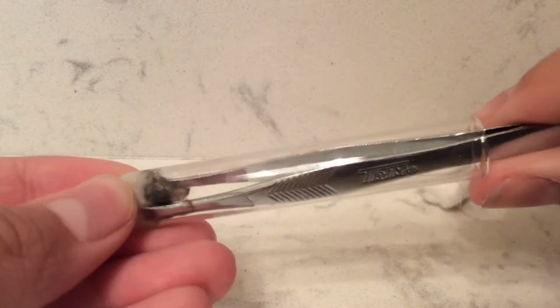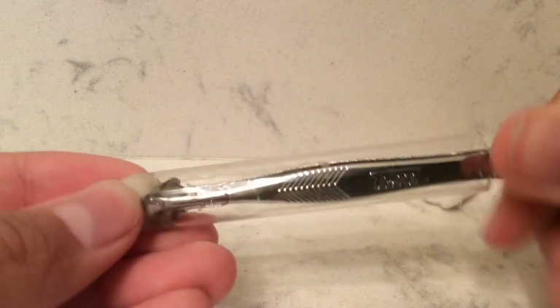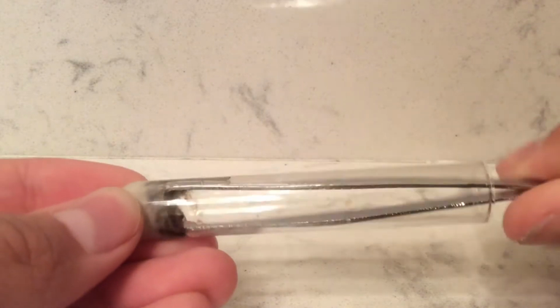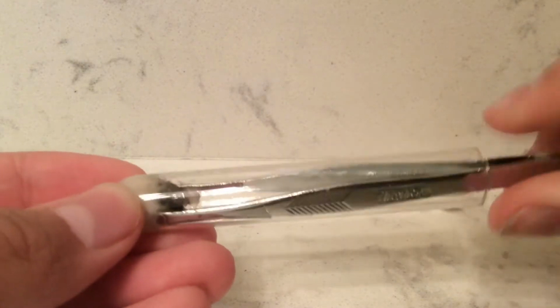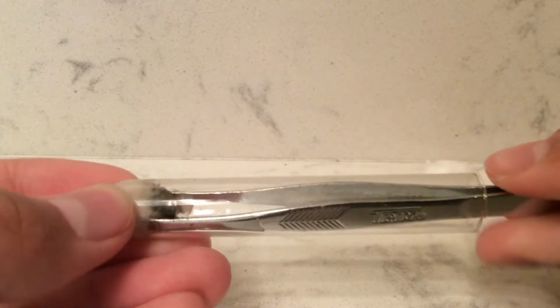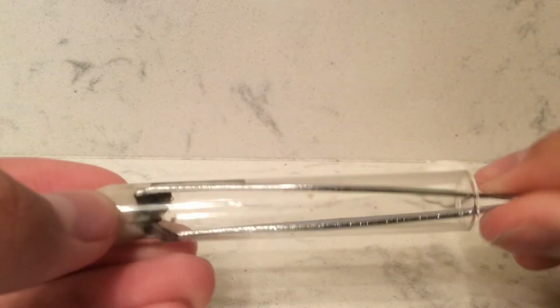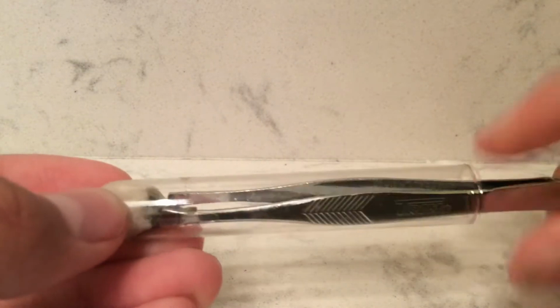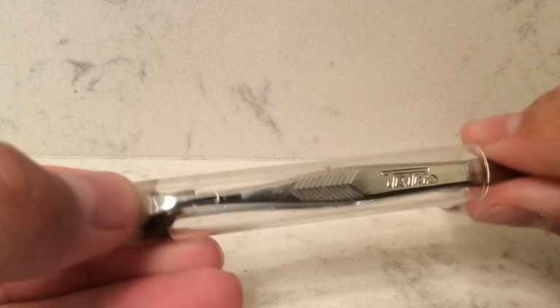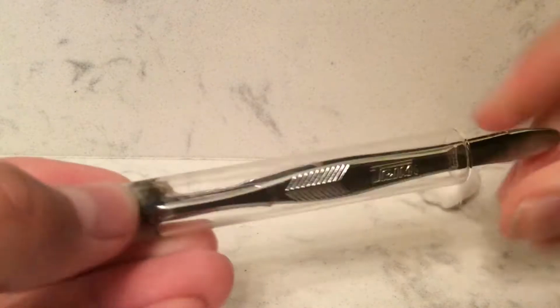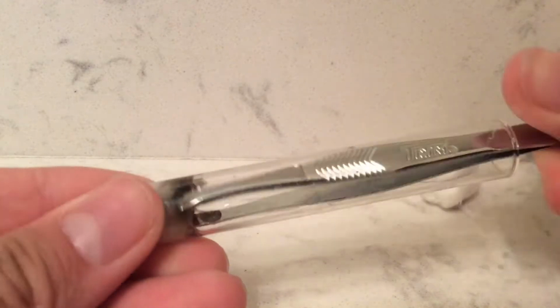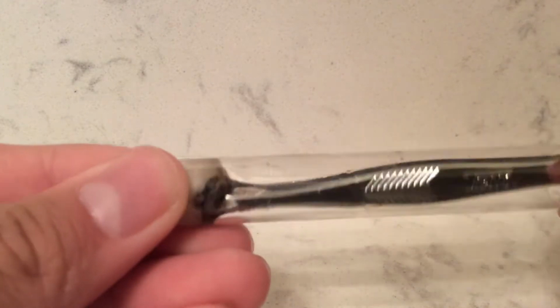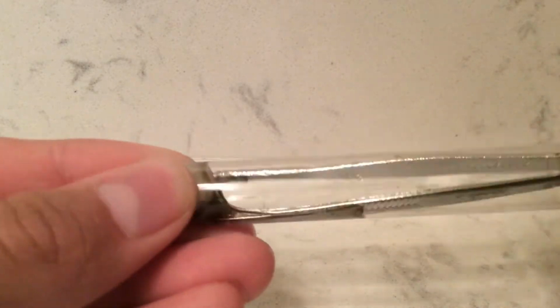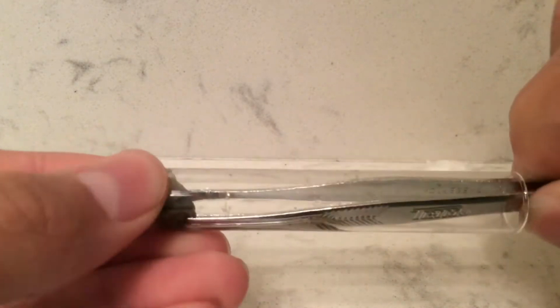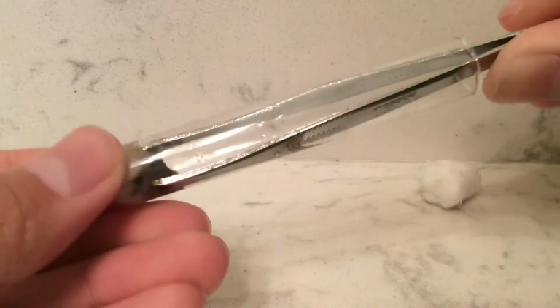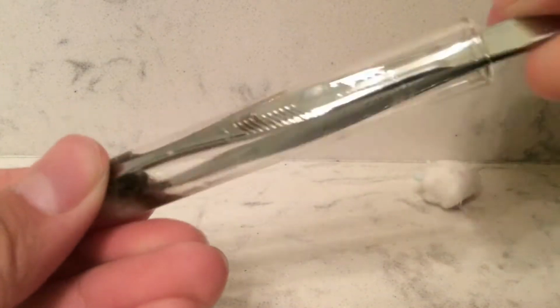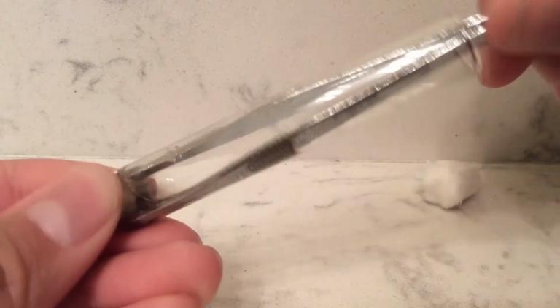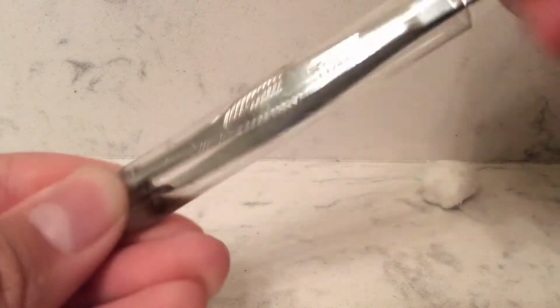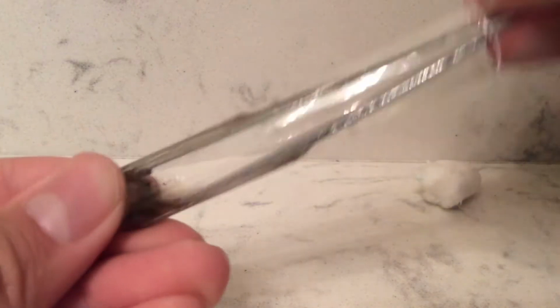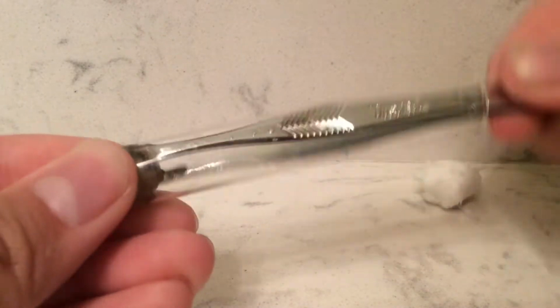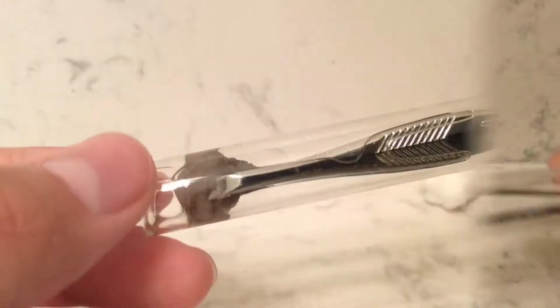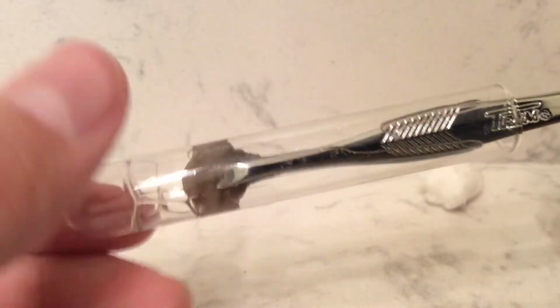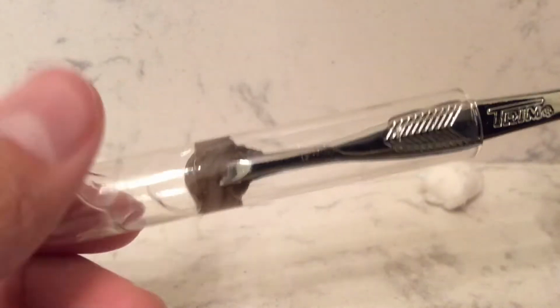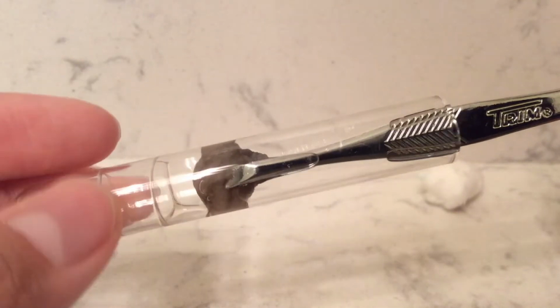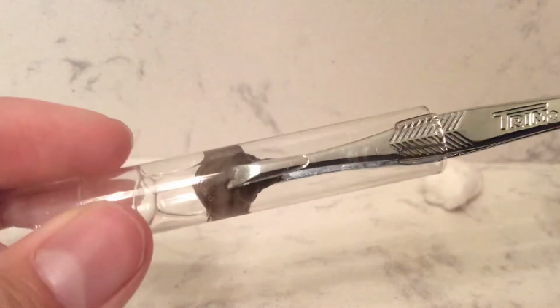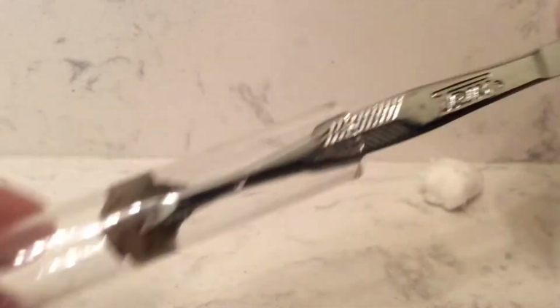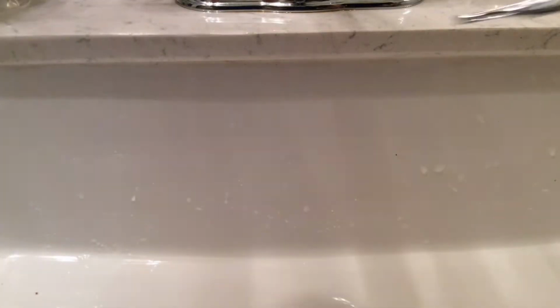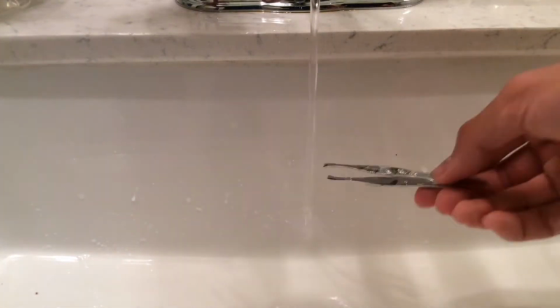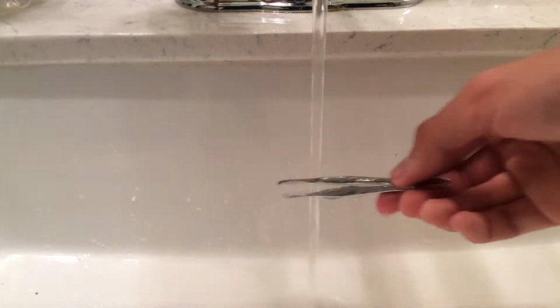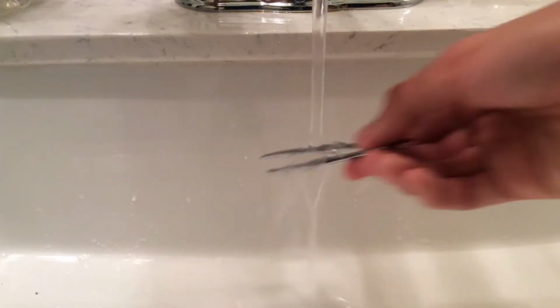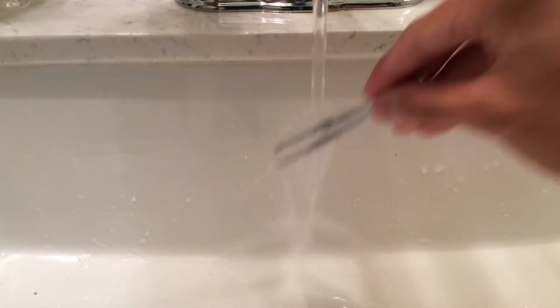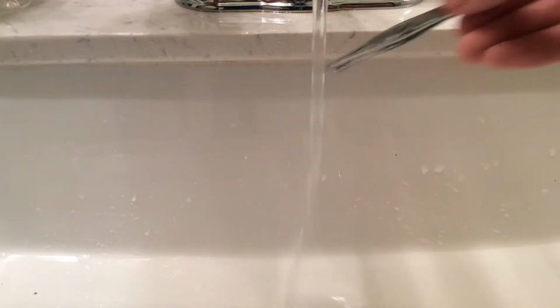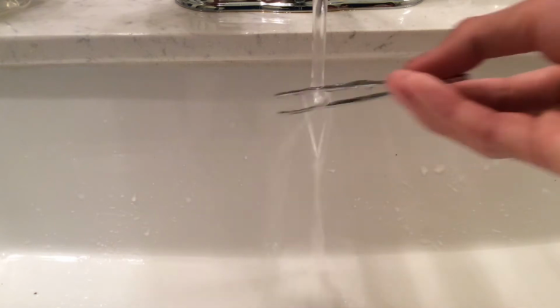I then tried to do a spin technique, and as you can see, that actually worked. This does take a bit of patience, so keep that in mind. Also, be sure to clean your tweezers right after you use them.